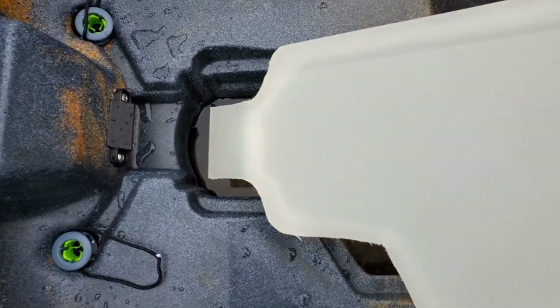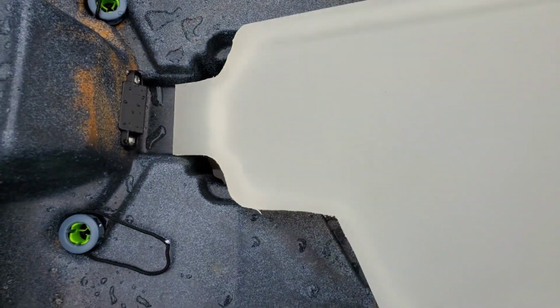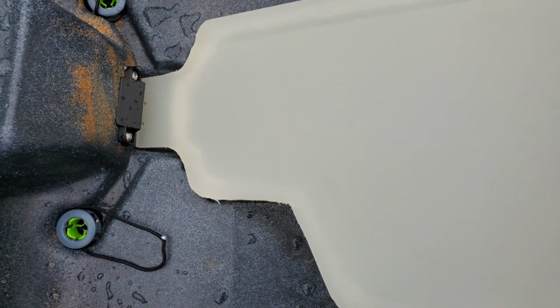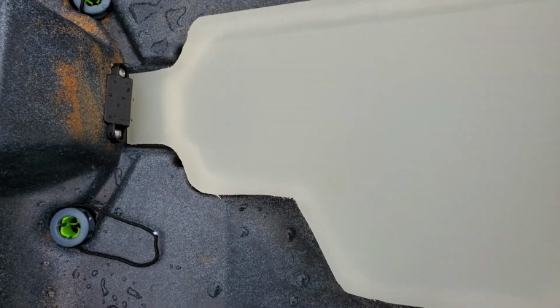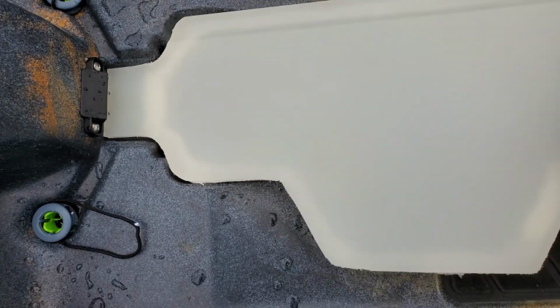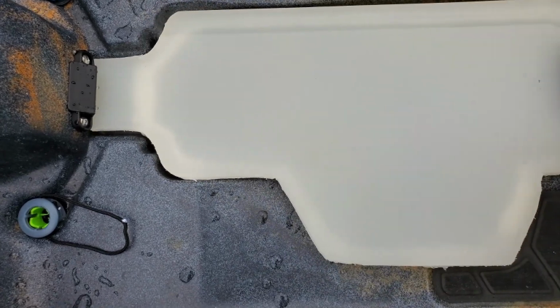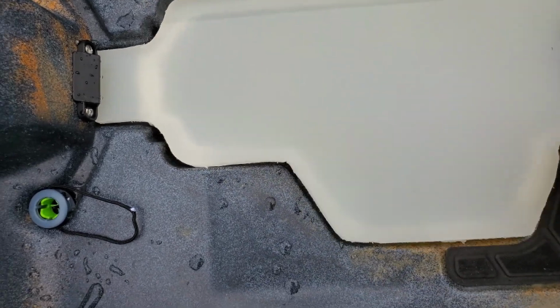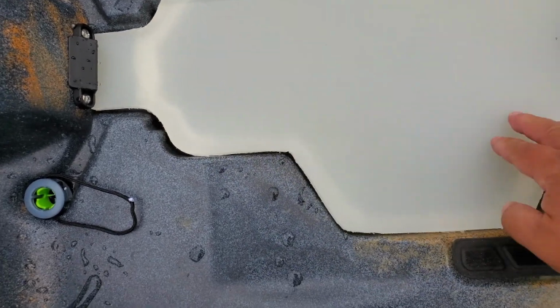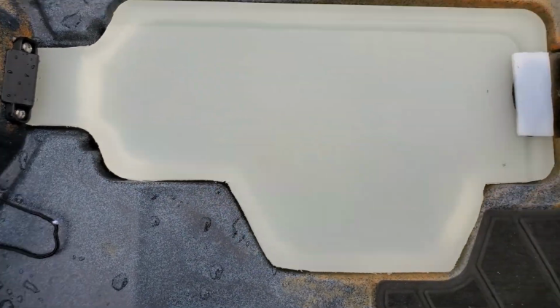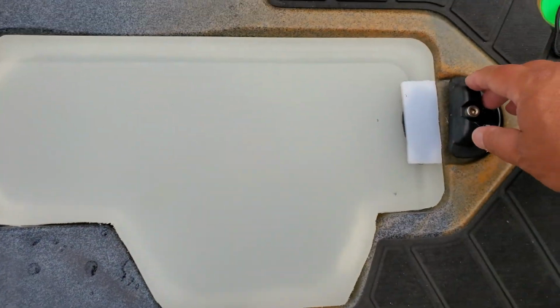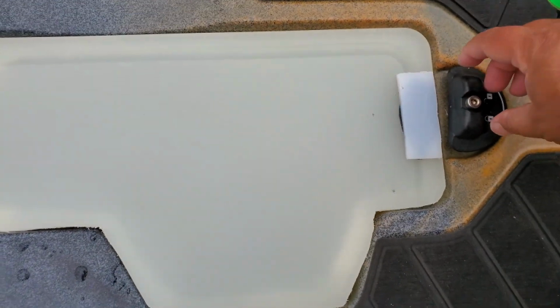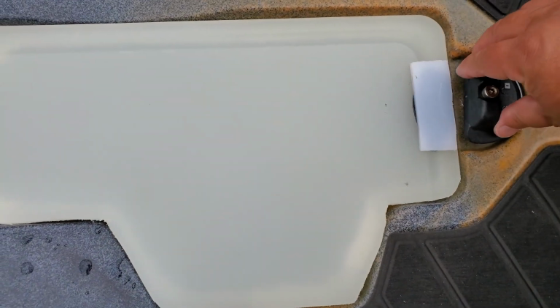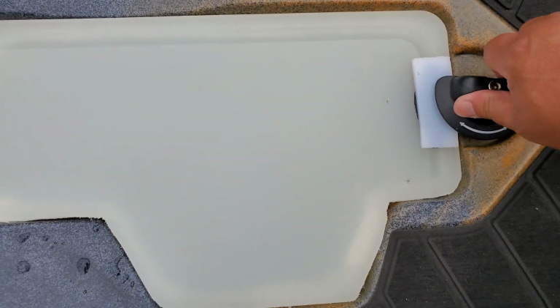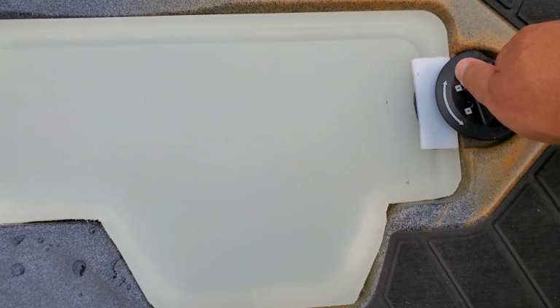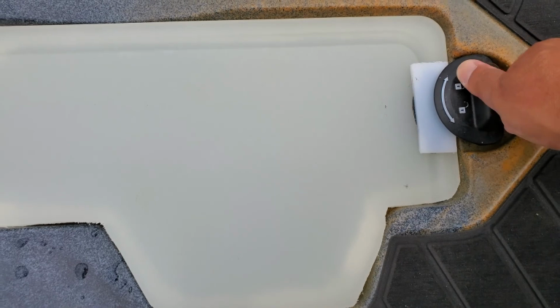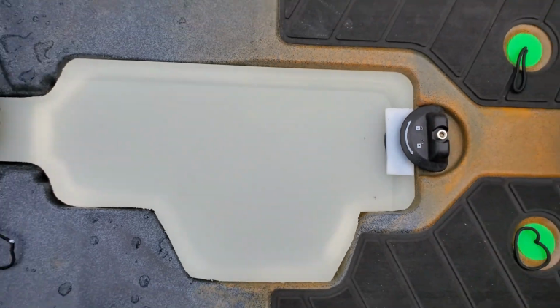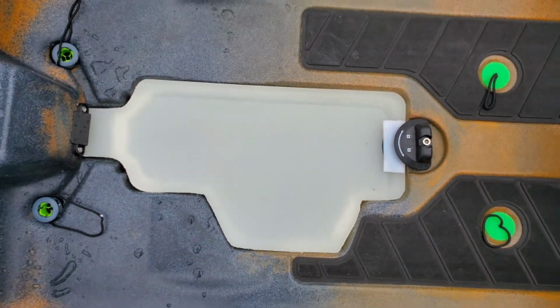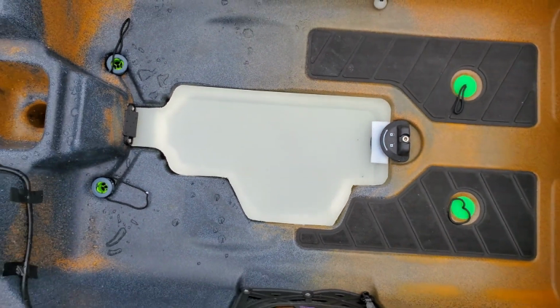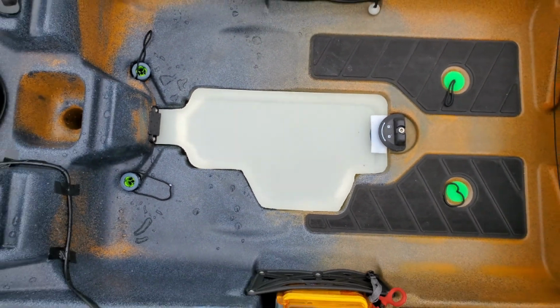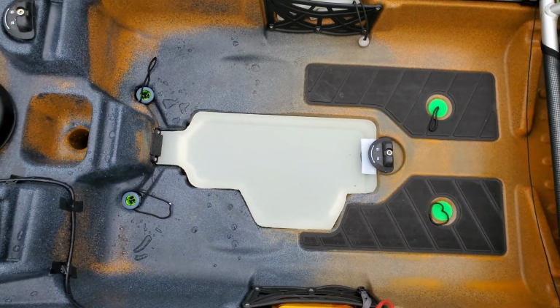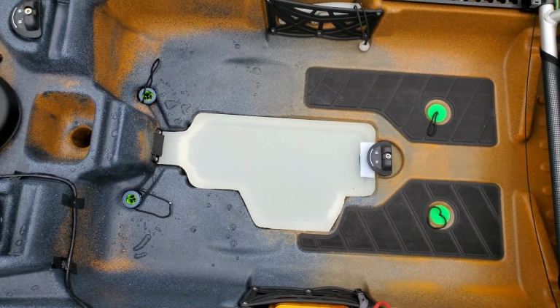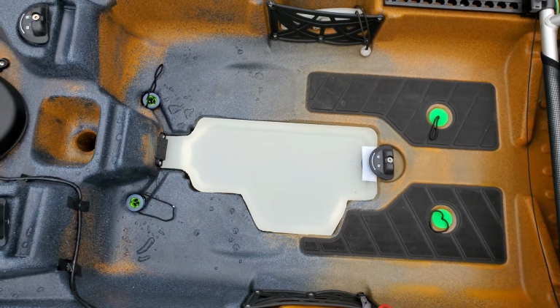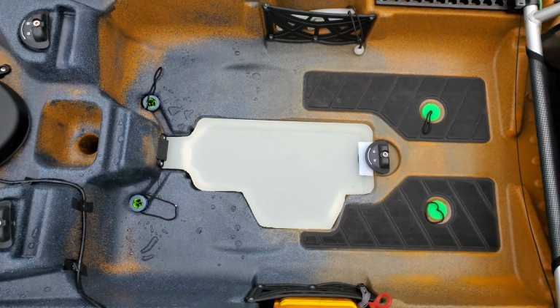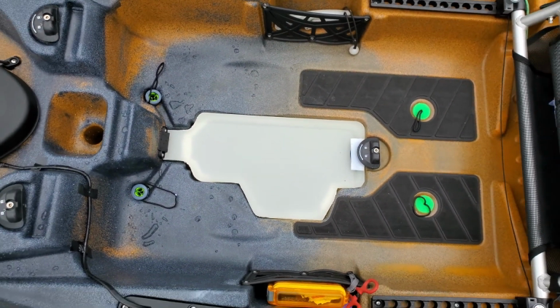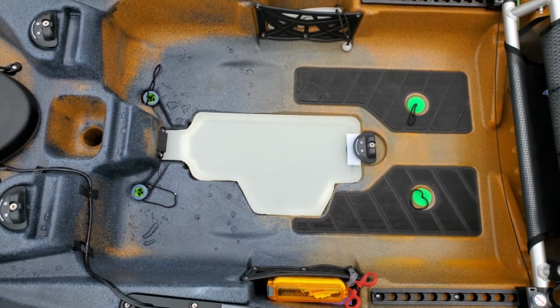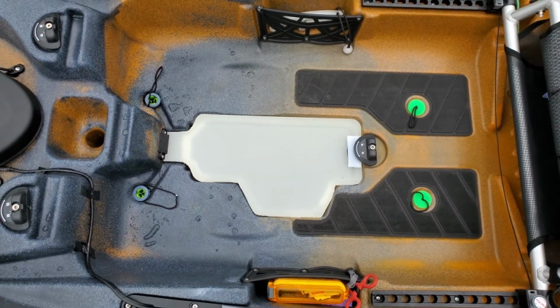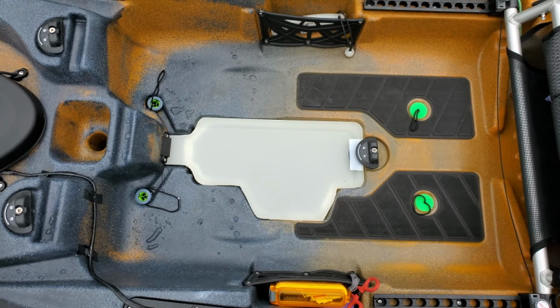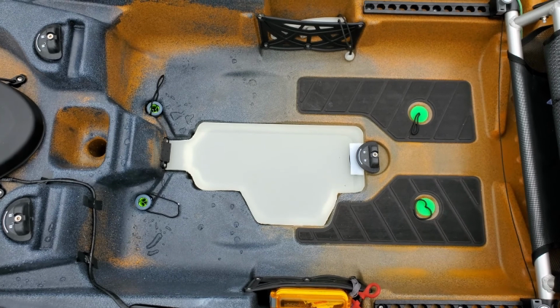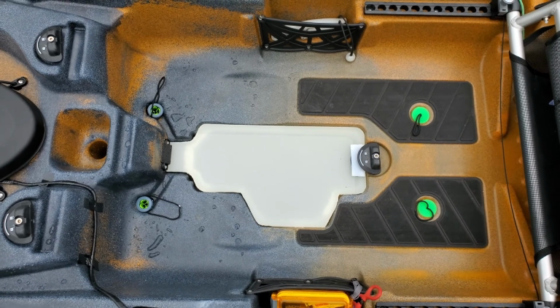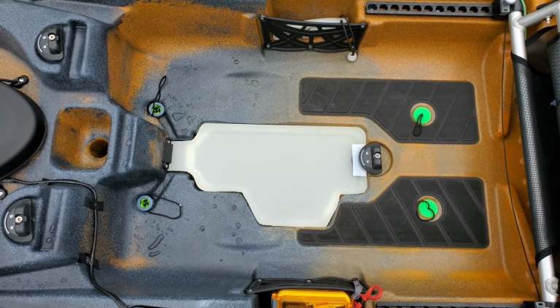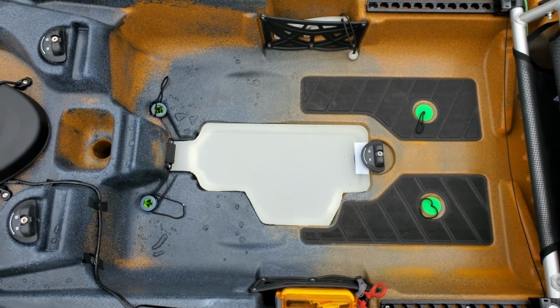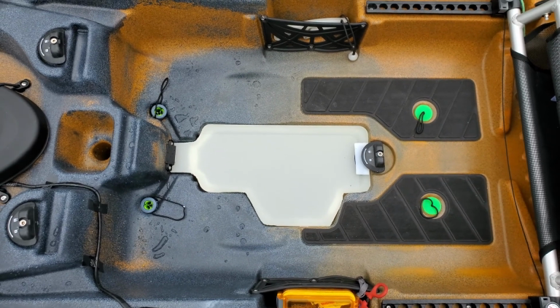Here — drop it down and close. Hopefully, this should keep out most of the water from coming in.